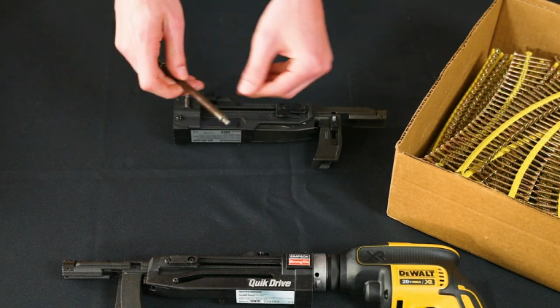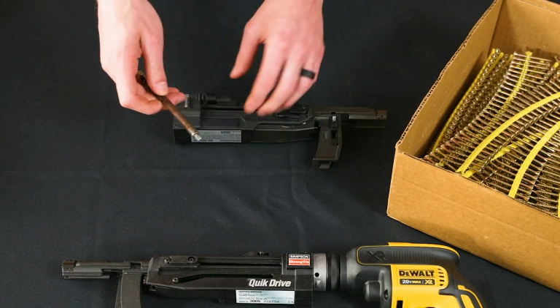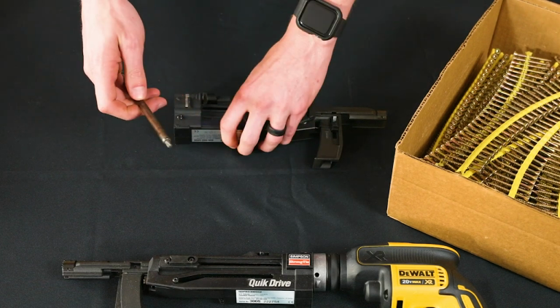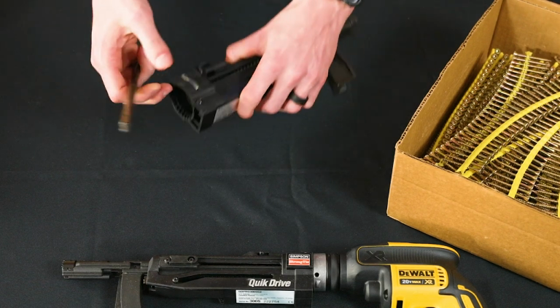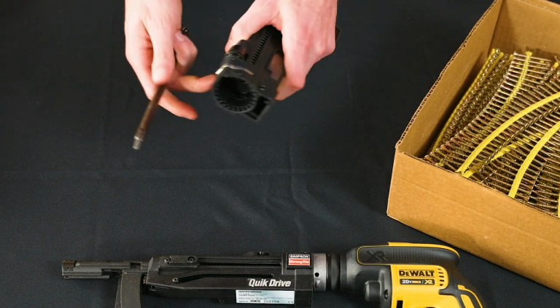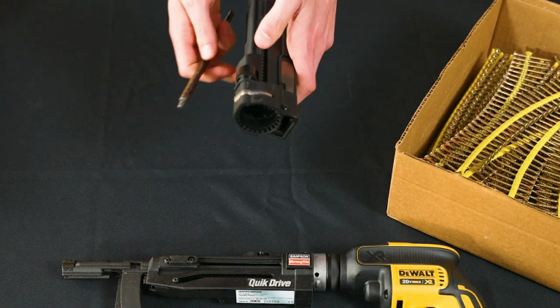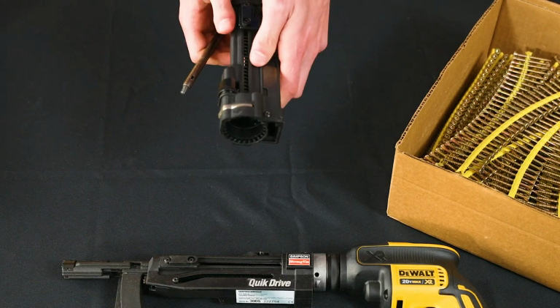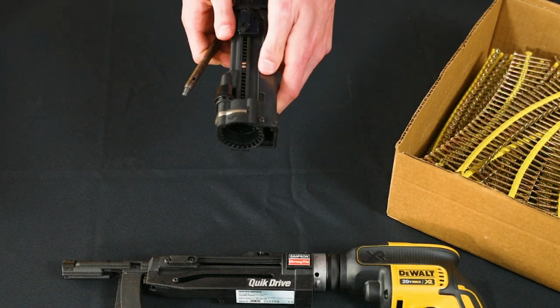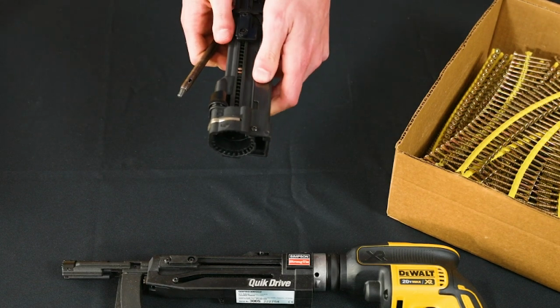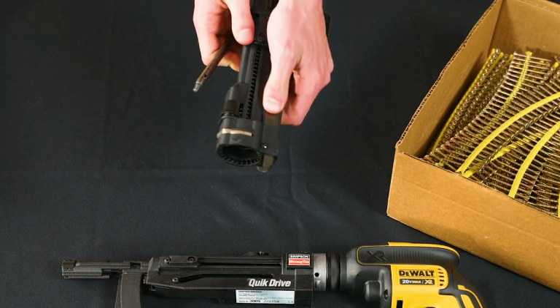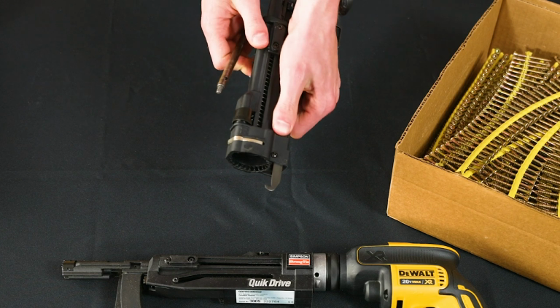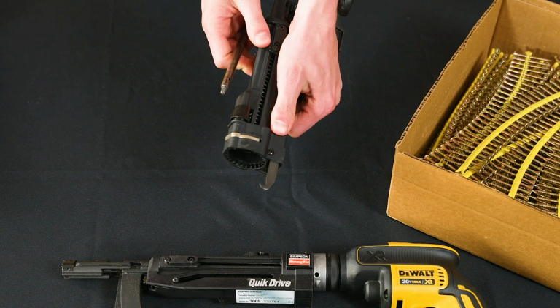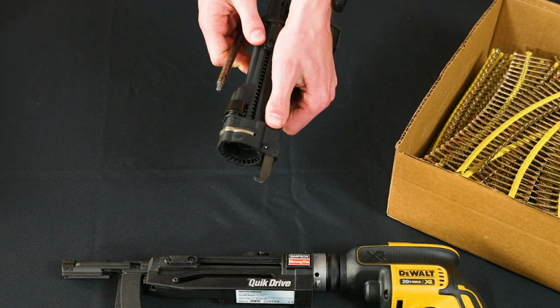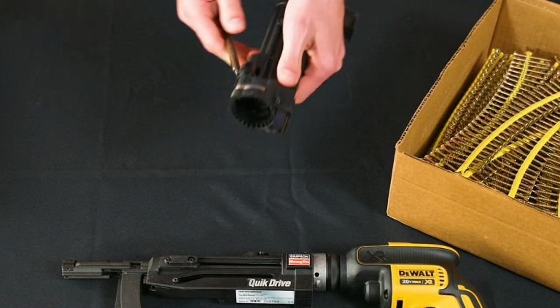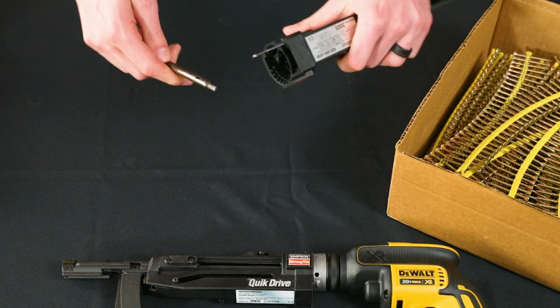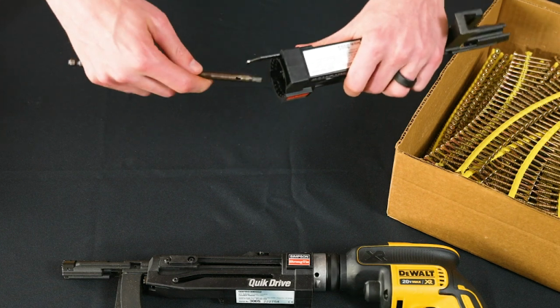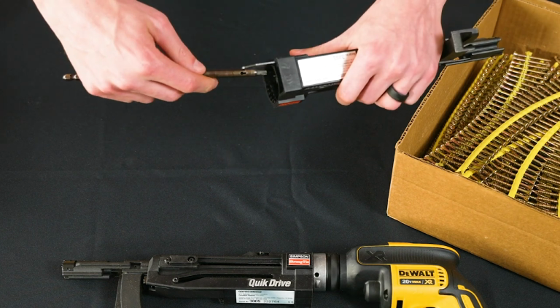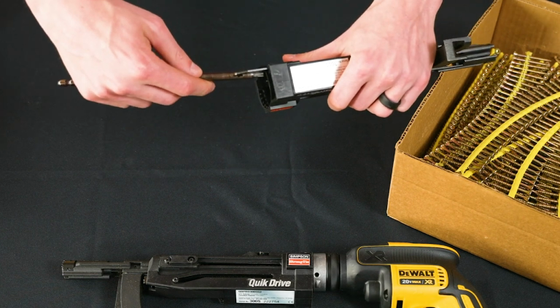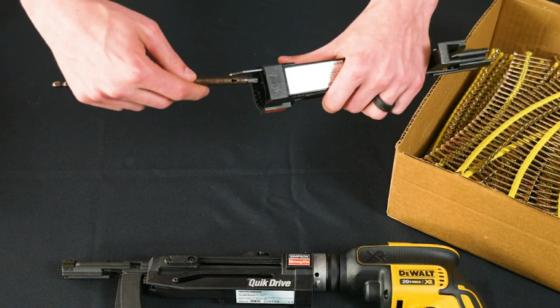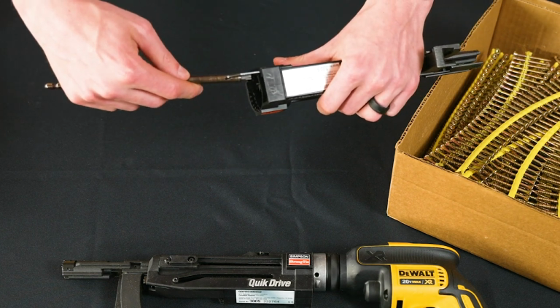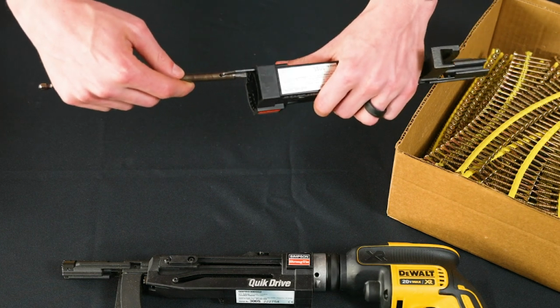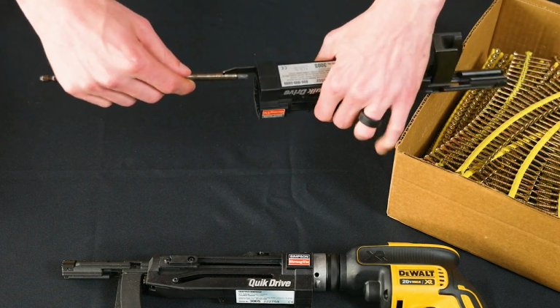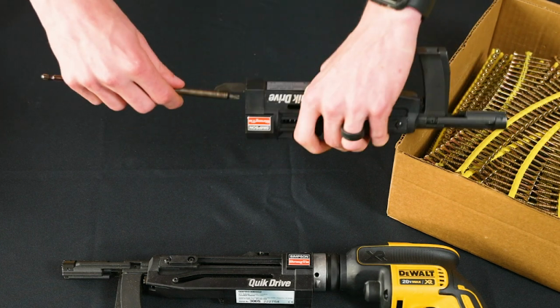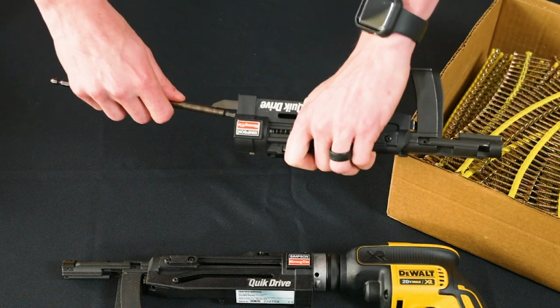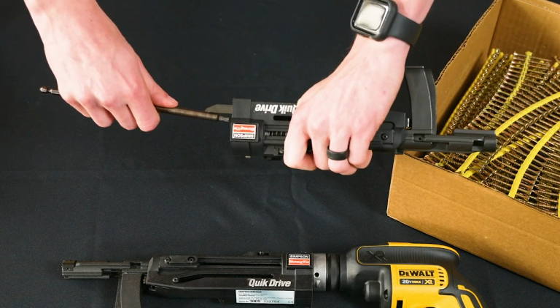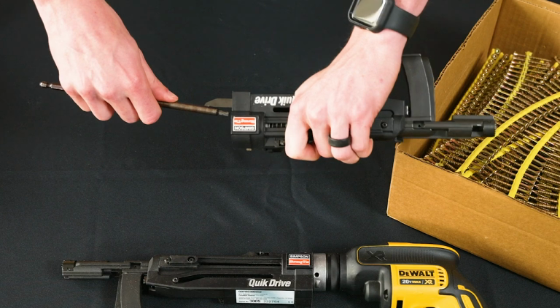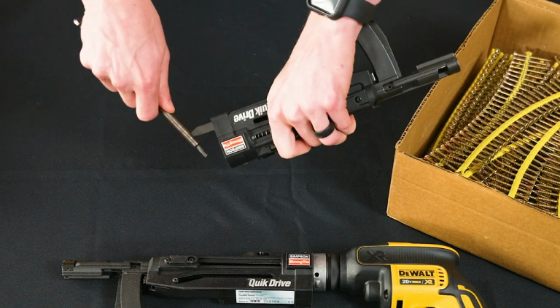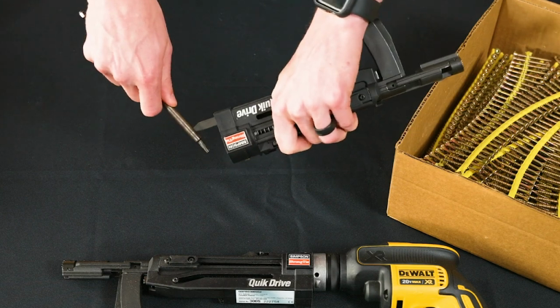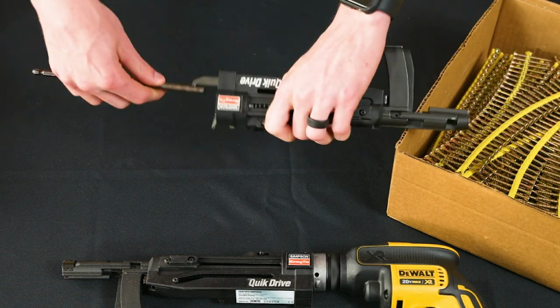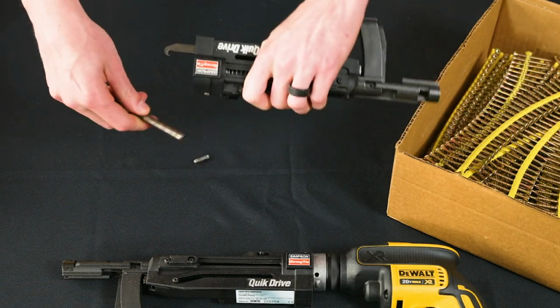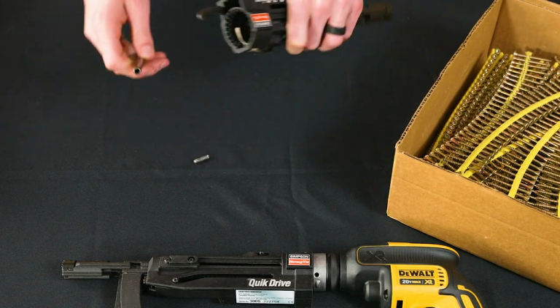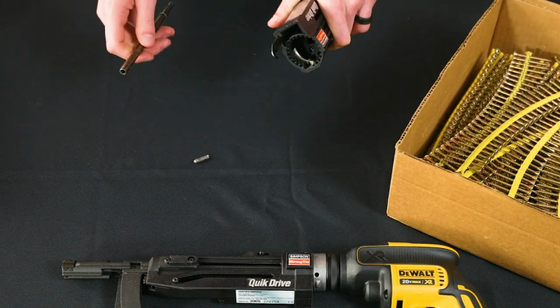To remove the bit, take your attachment and your bit key, insert the bit key into the mandrel, make a 90 degree turn, and remove your bit.